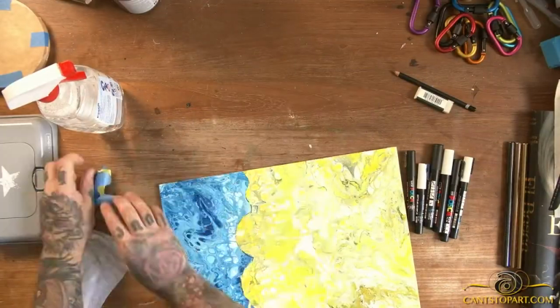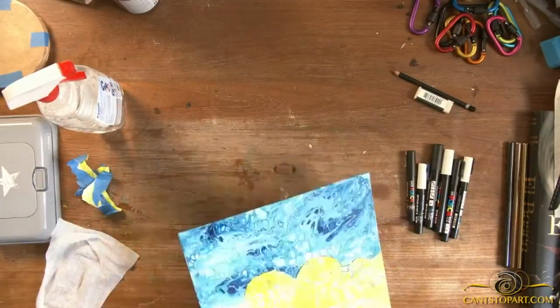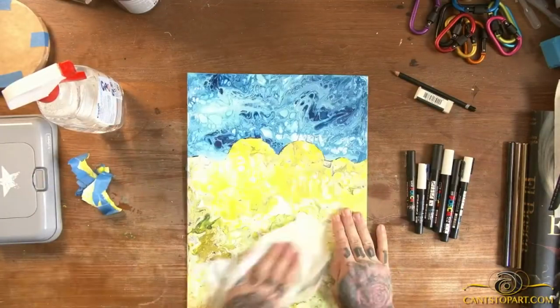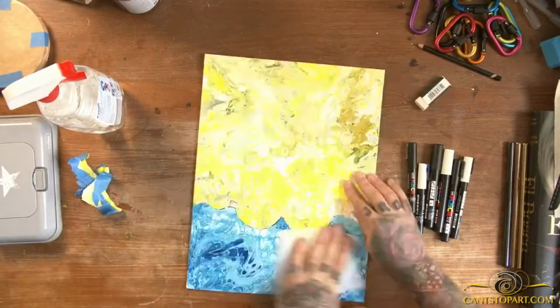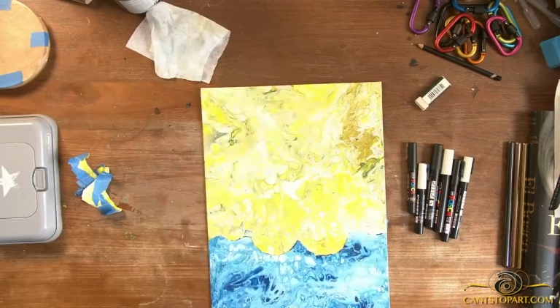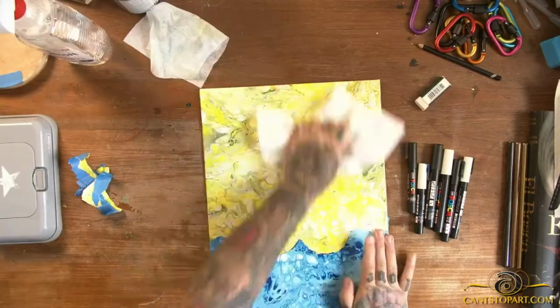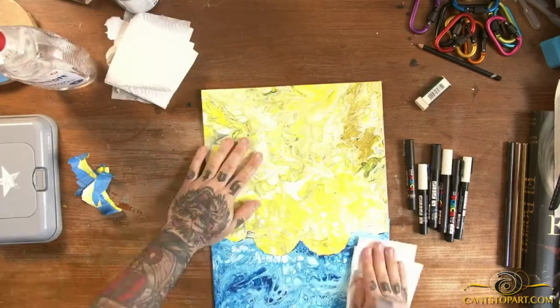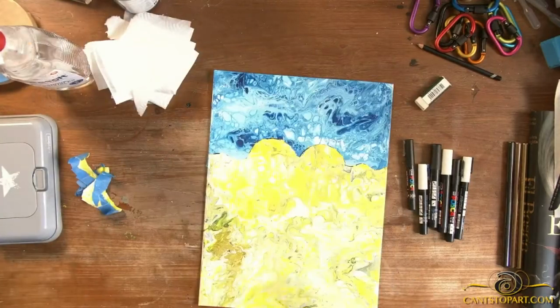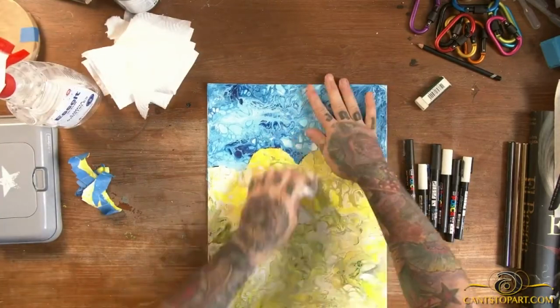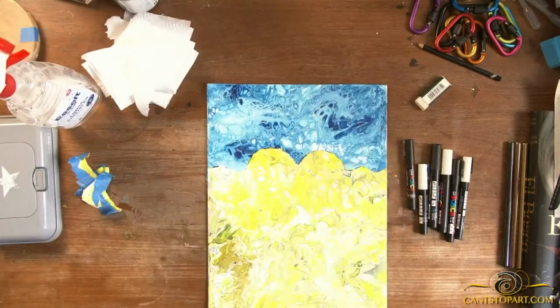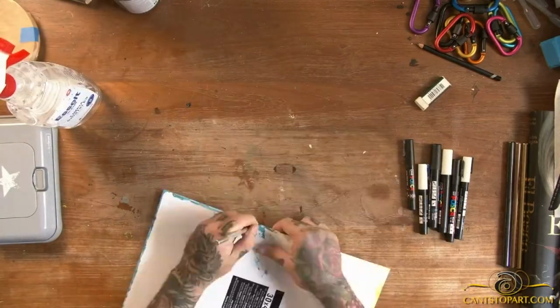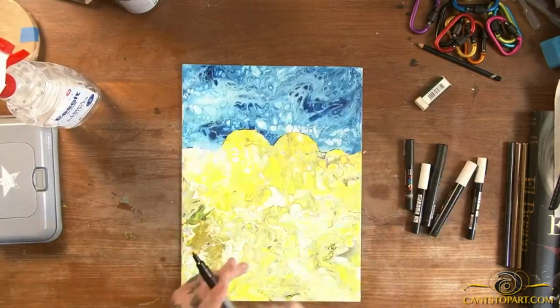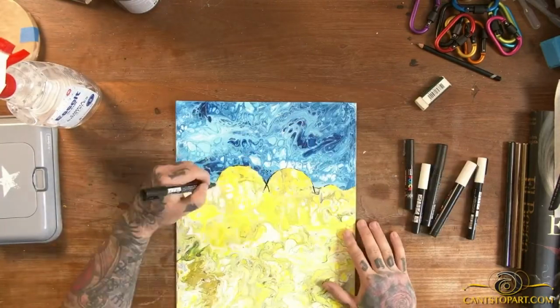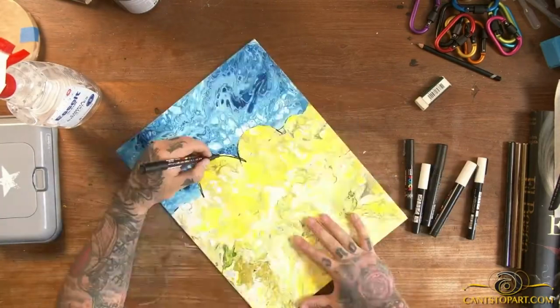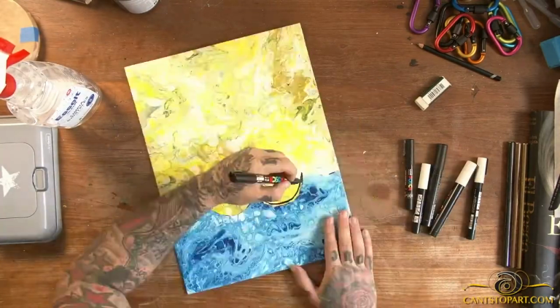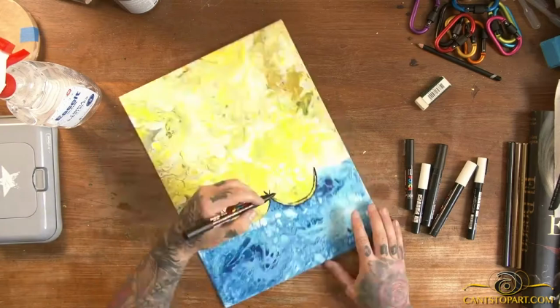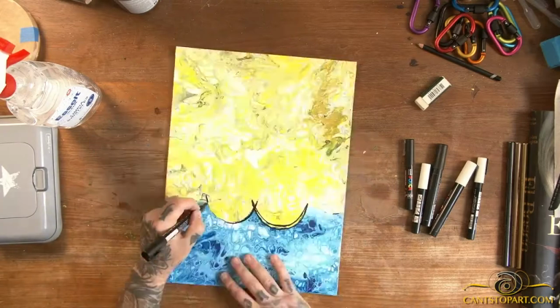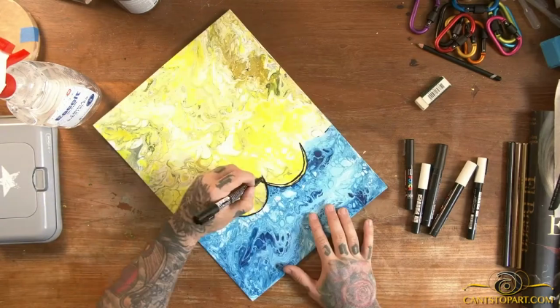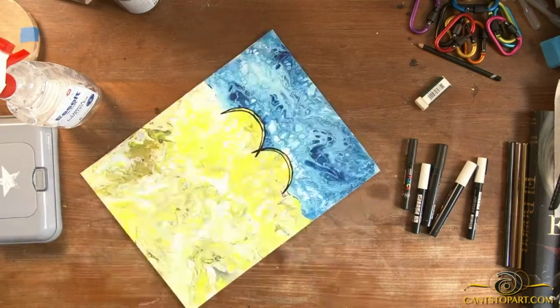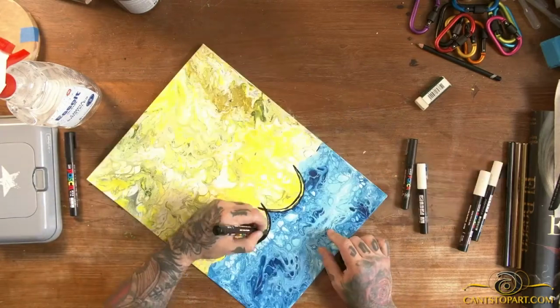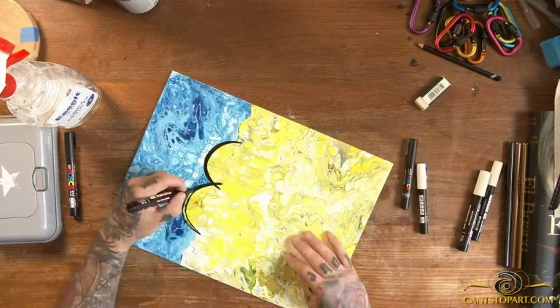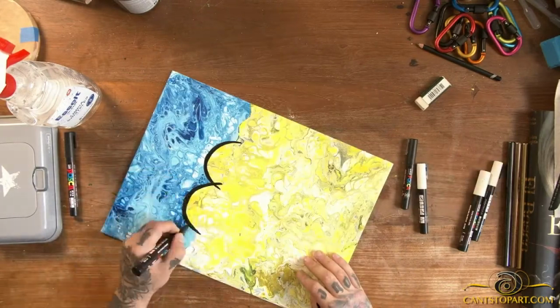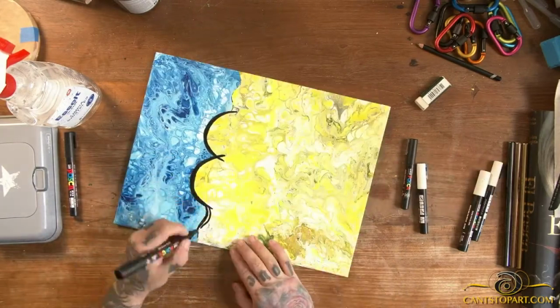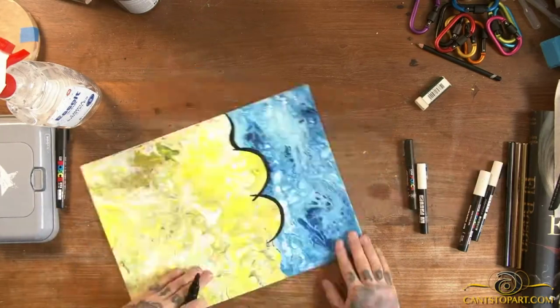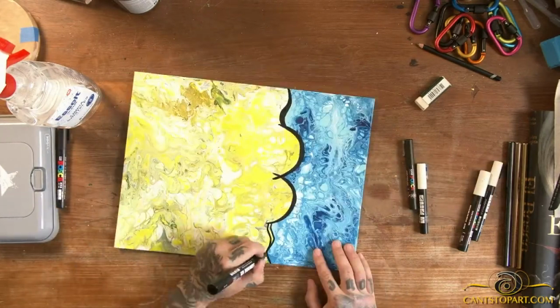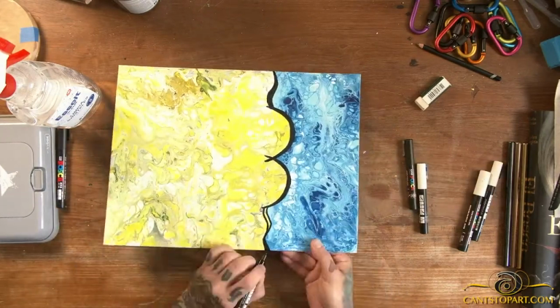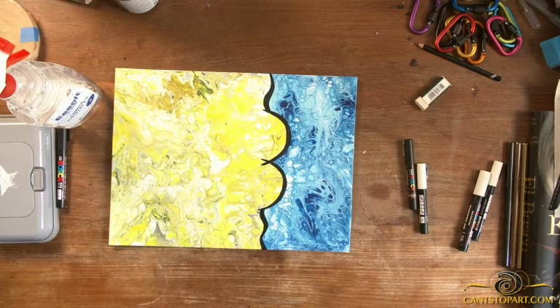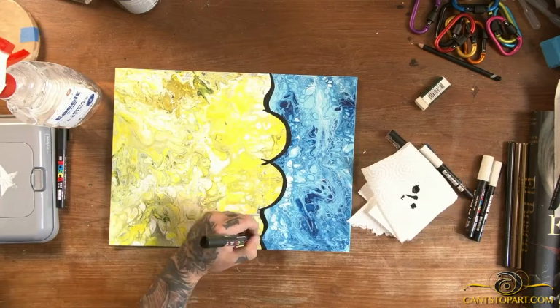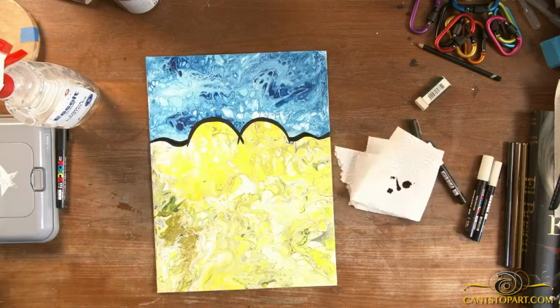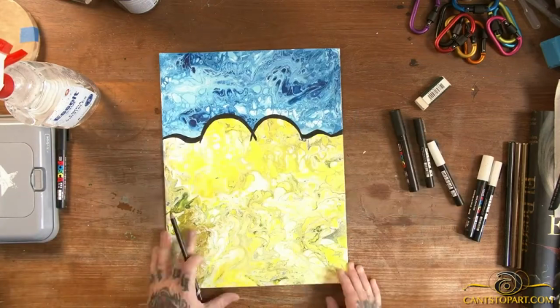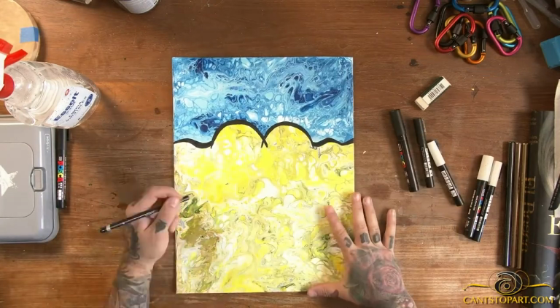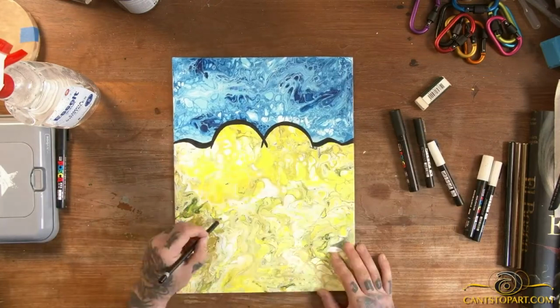And probably I'm going to paint Patrick too, just because I like symmetry, I like things to be even and balanced. So yeah, I think I'll do Patrick next.